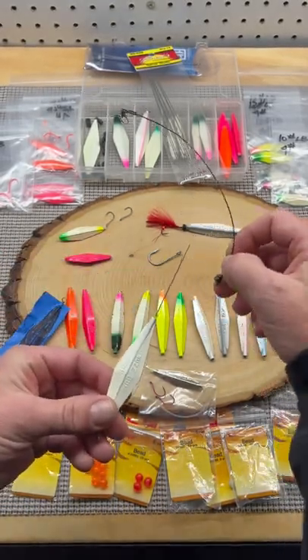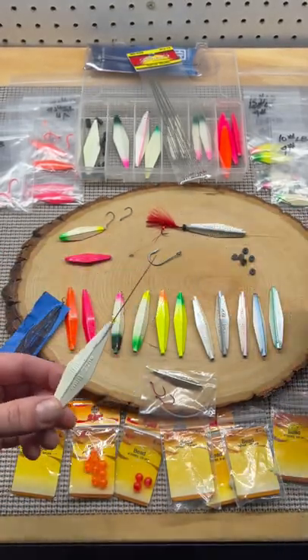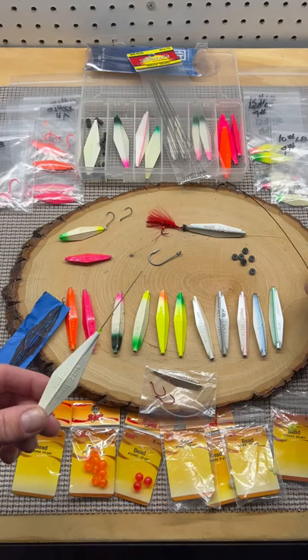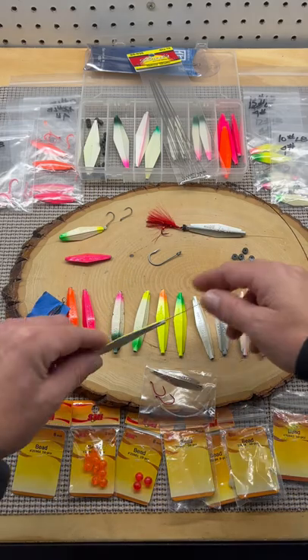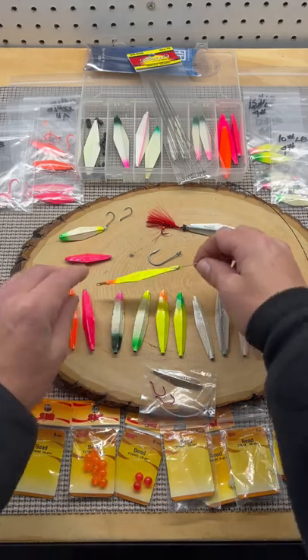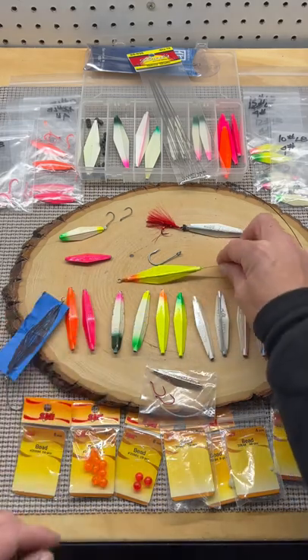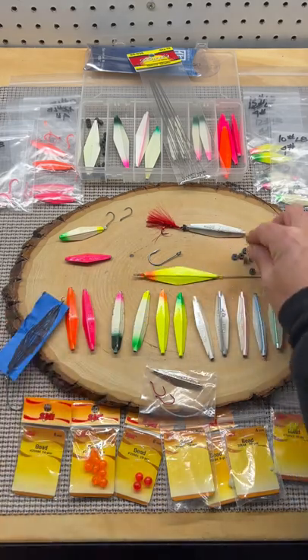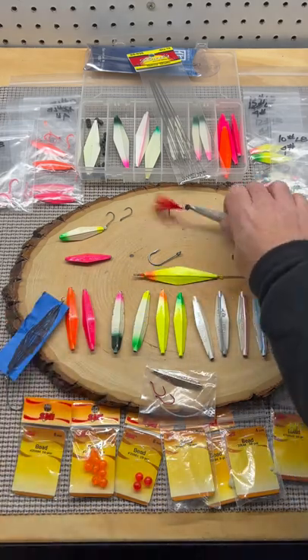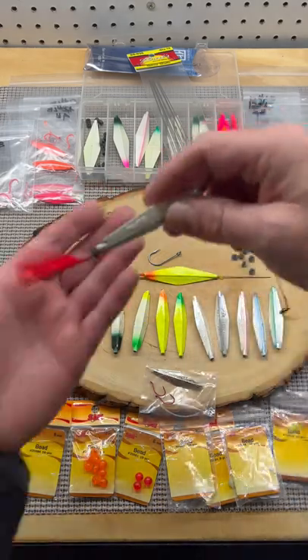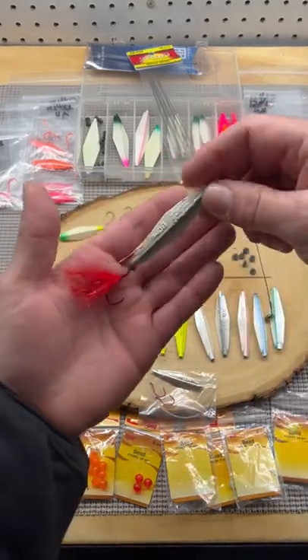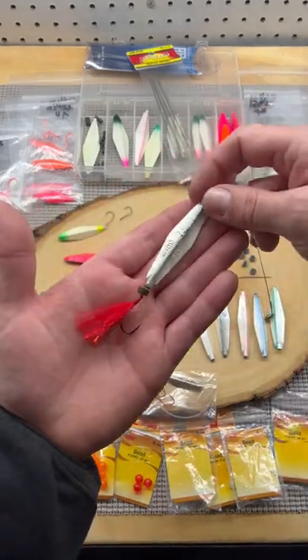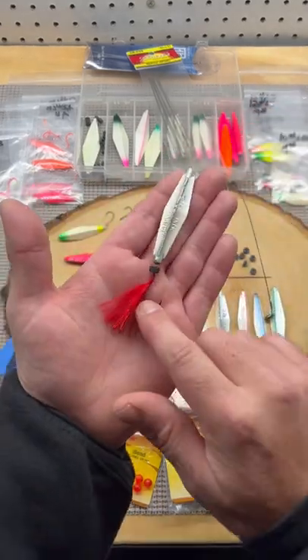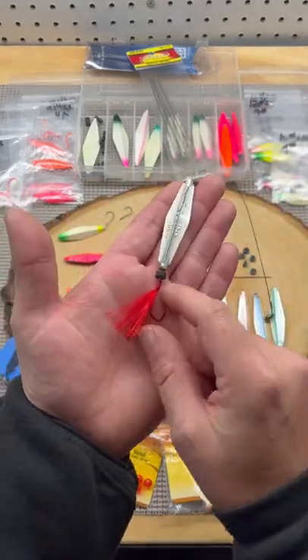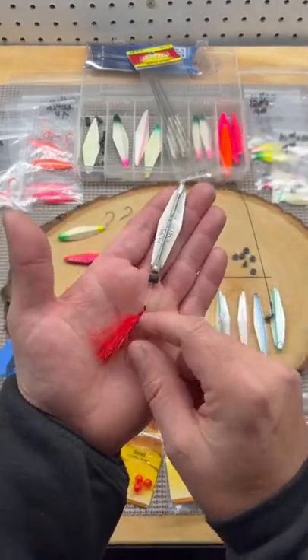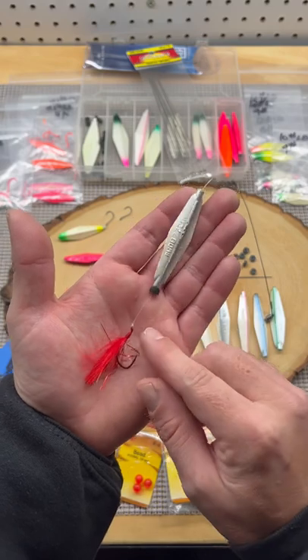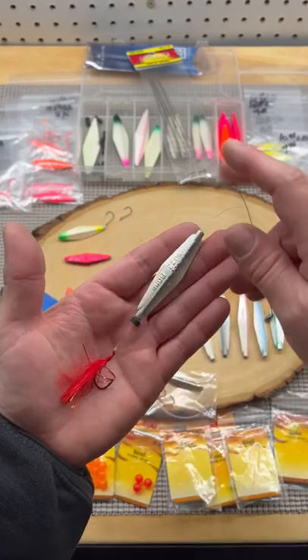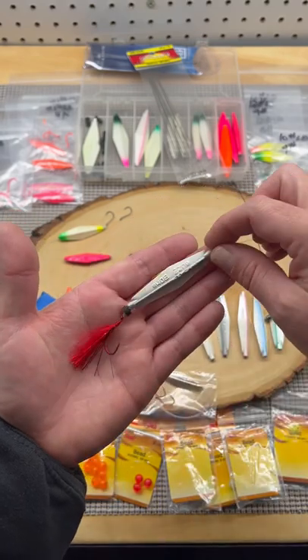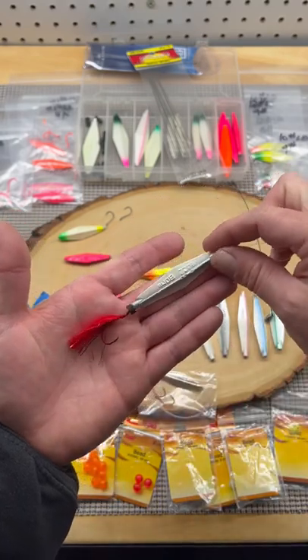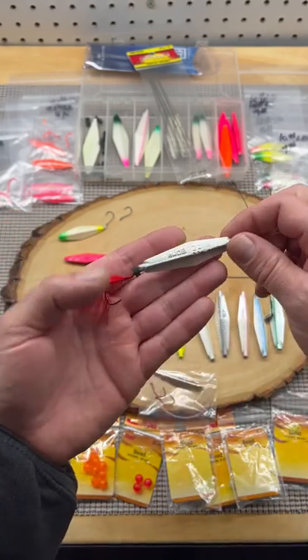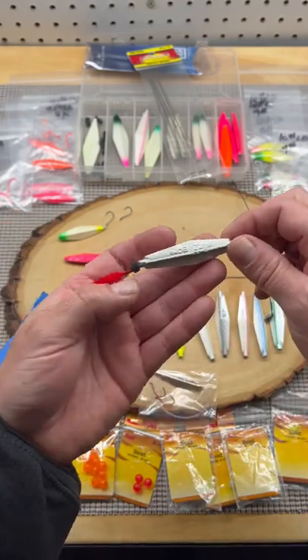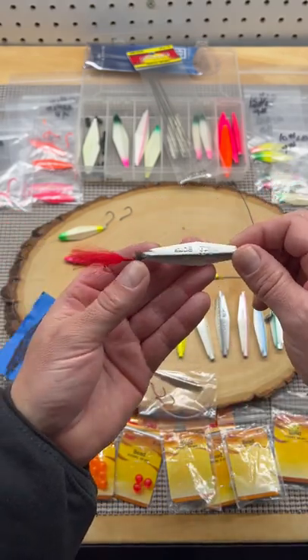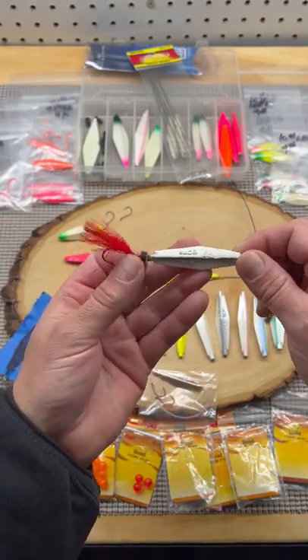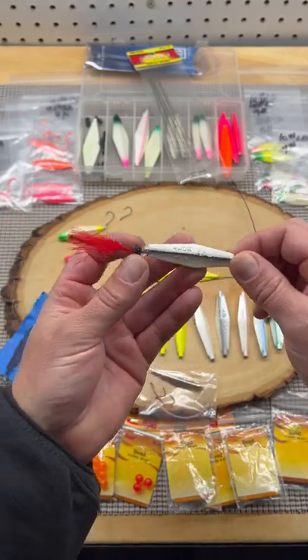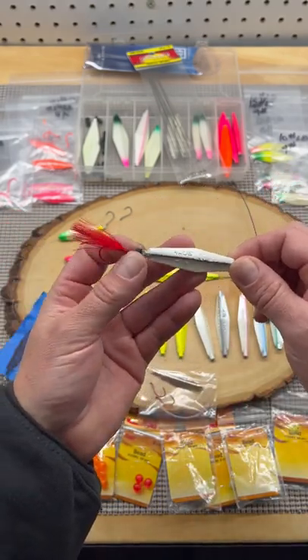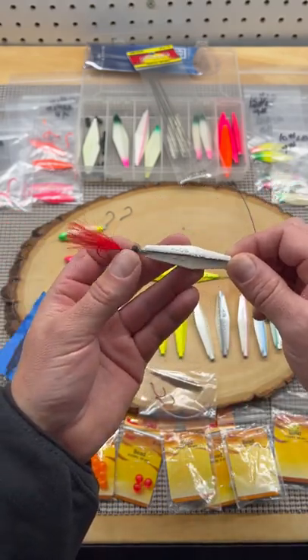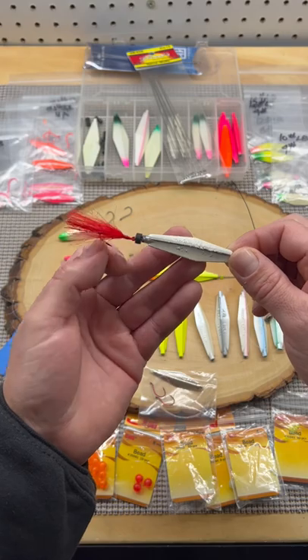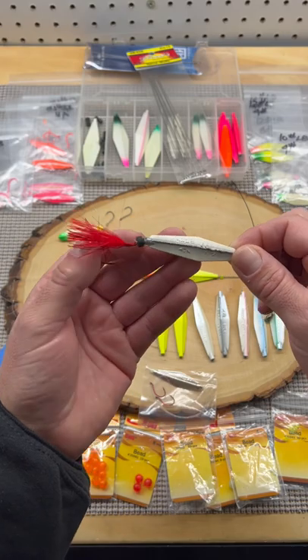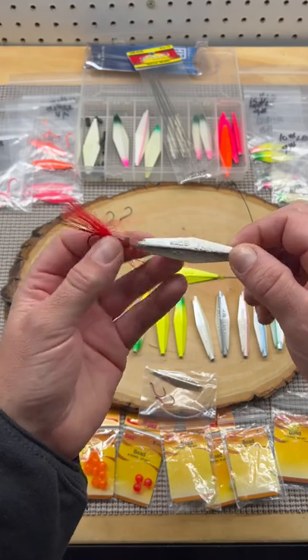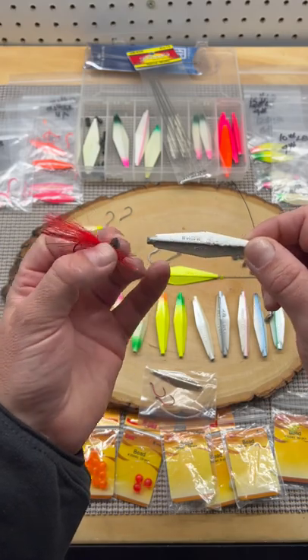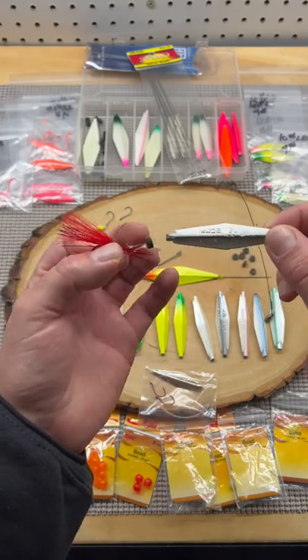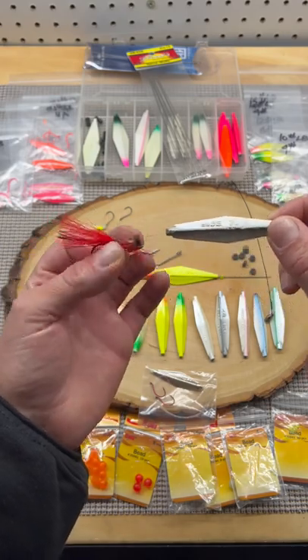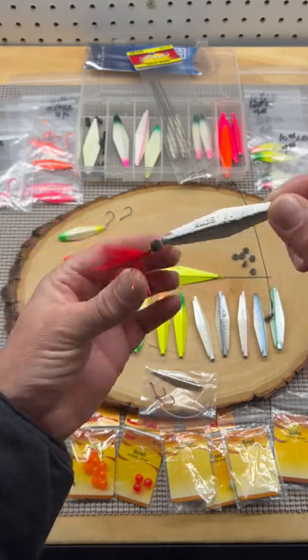Here's a great setup for salmon in the 4 to 14 pound range: single hook. Add a little flash to your hook, and make sure you always run the rubber bumper.